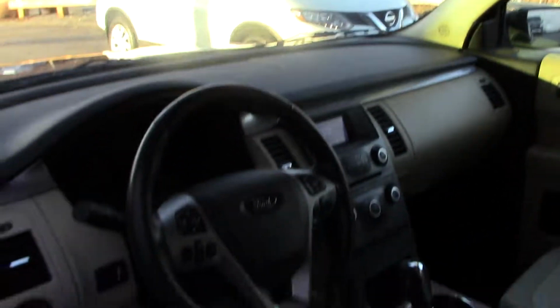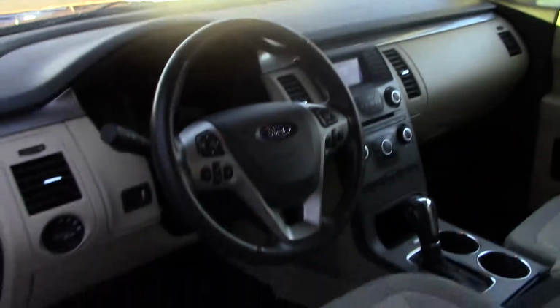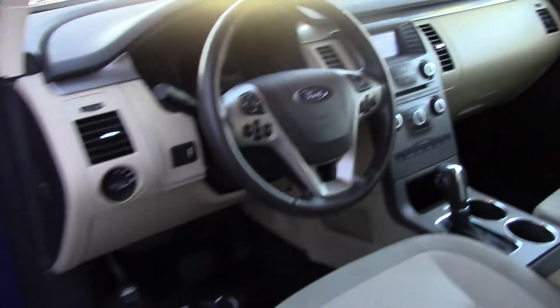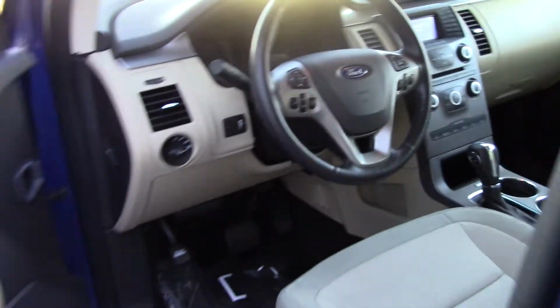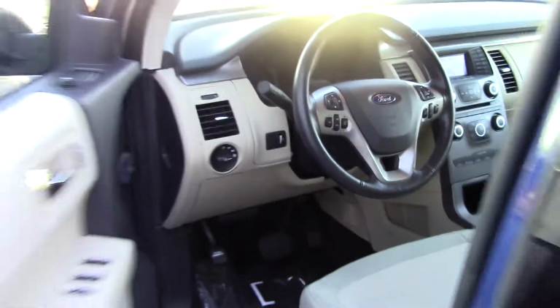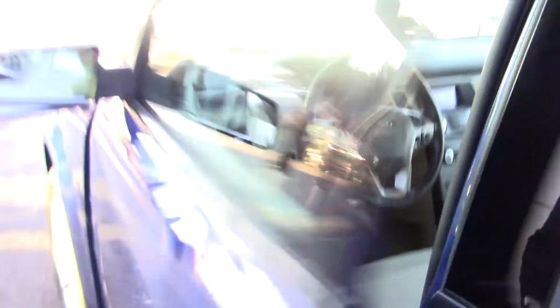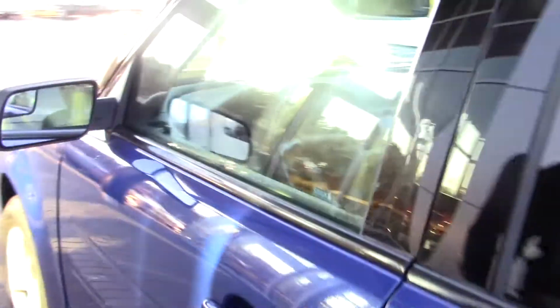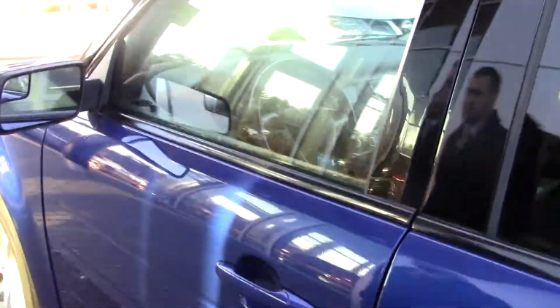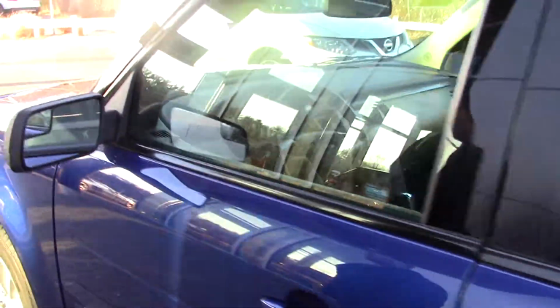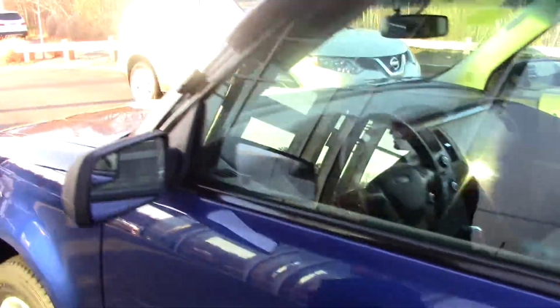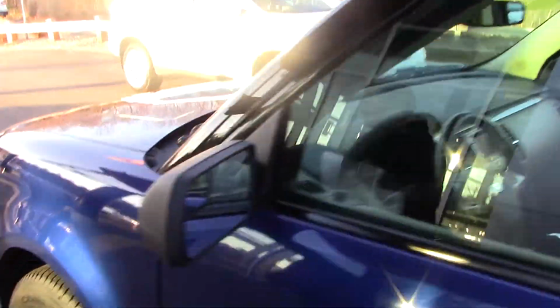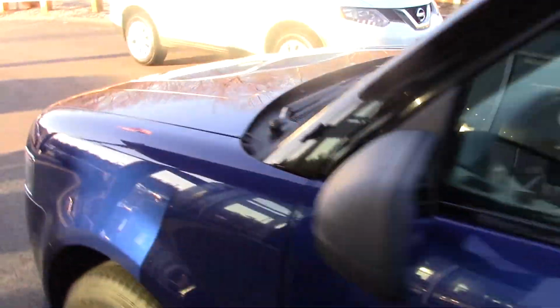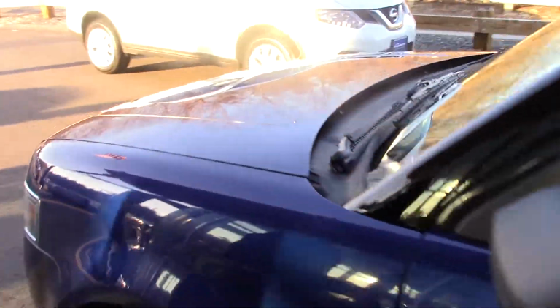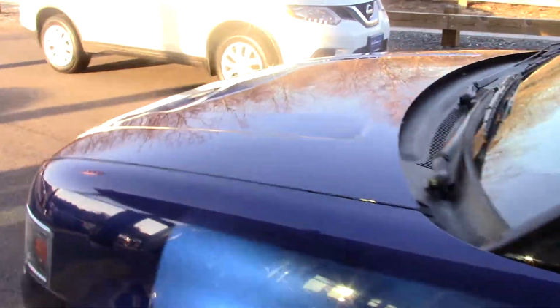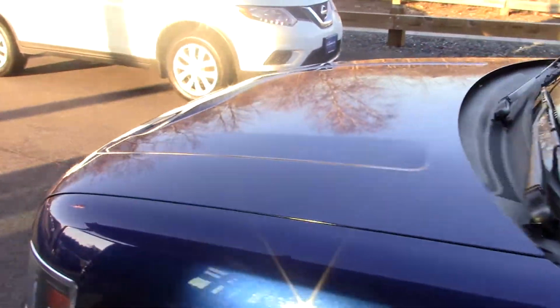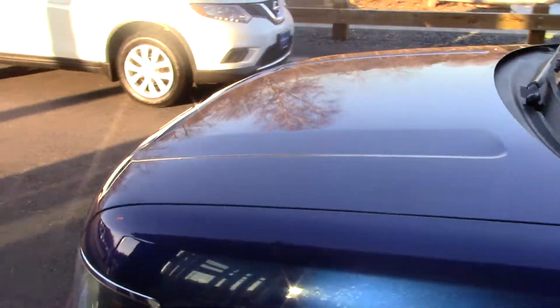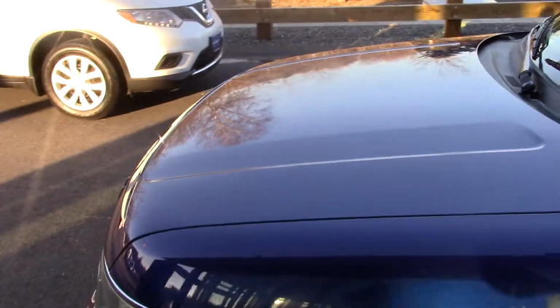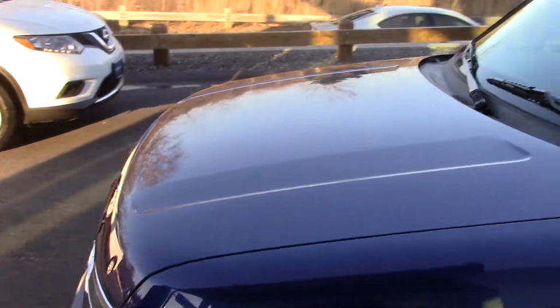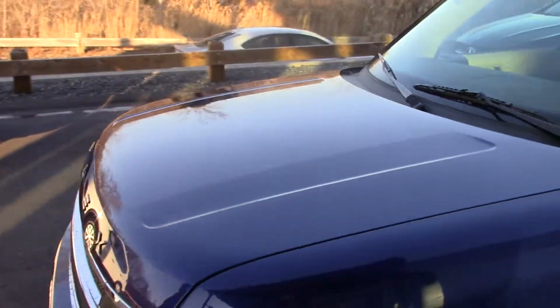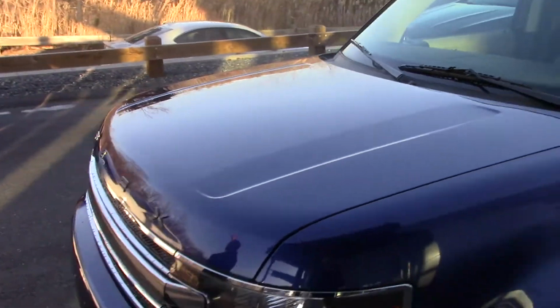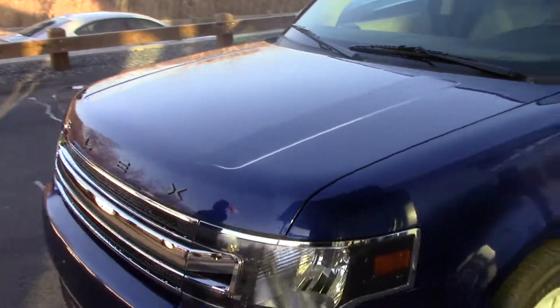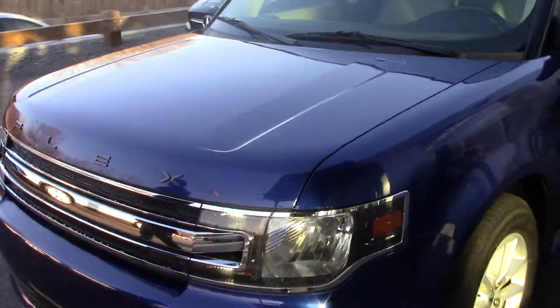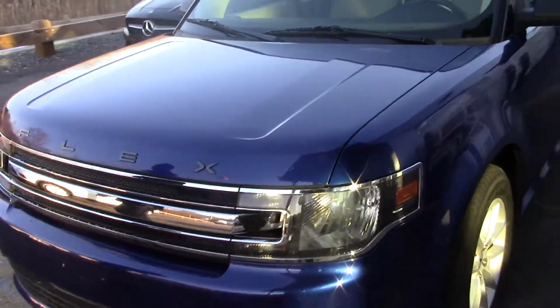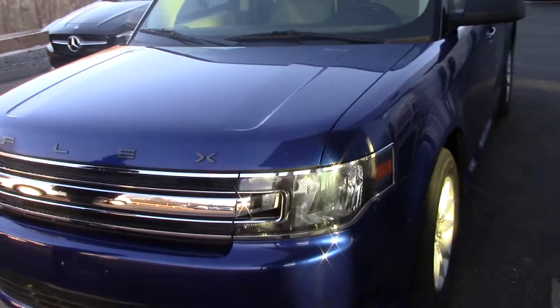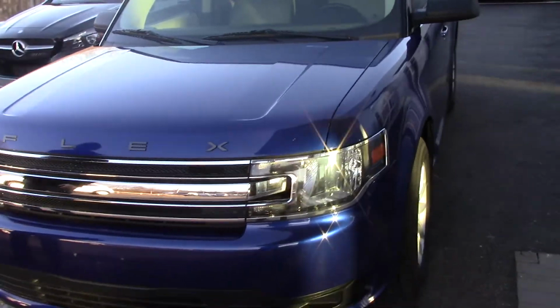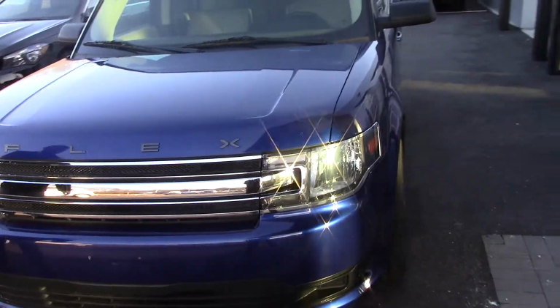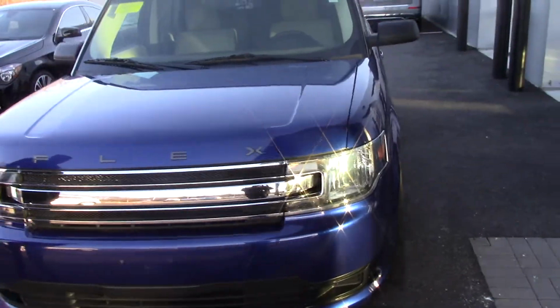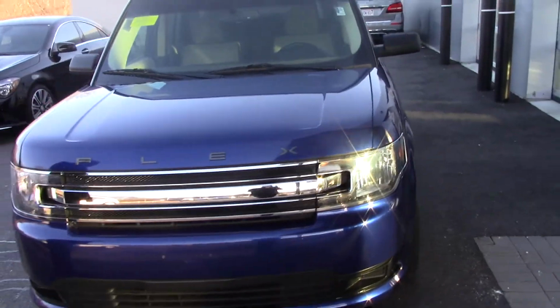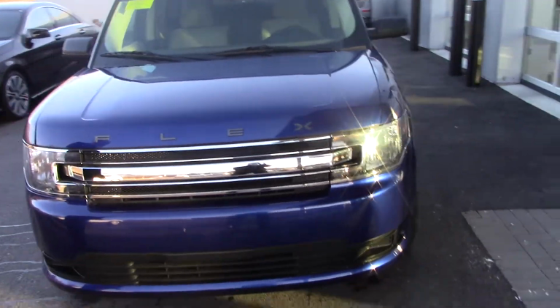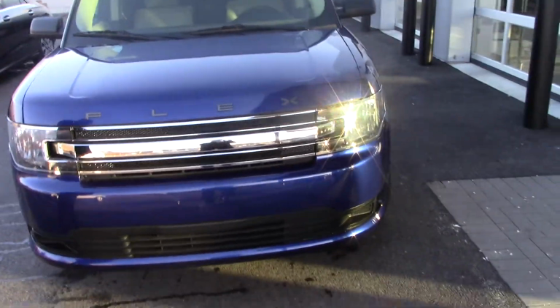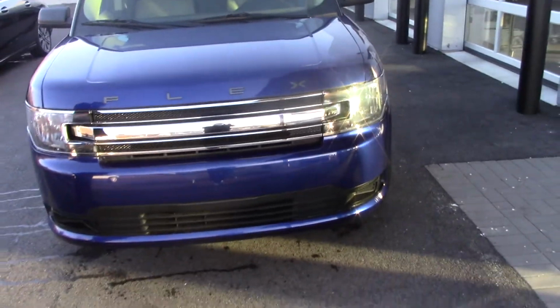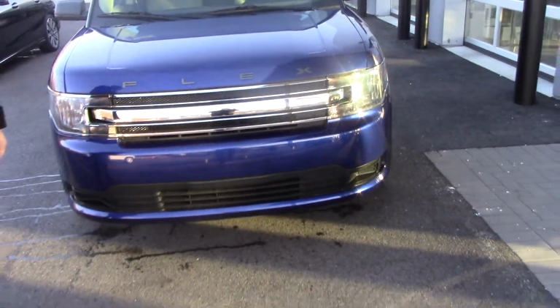I'll give you another look at the front of the vehicle, just so you could see everything here. Again, very nice and clean, very well taken care of. This was one guy who owned this locally.